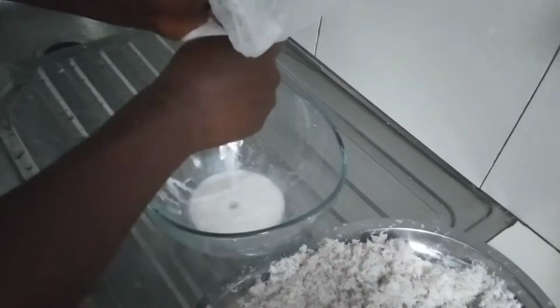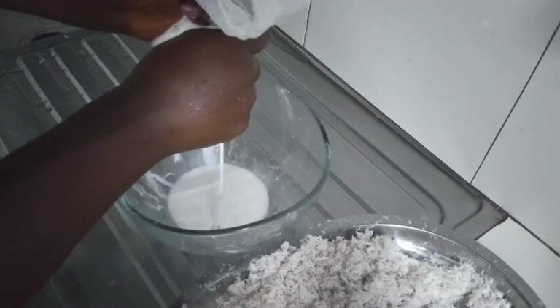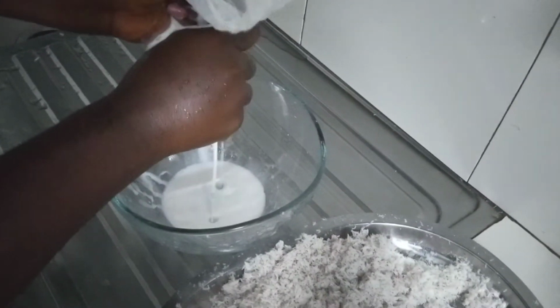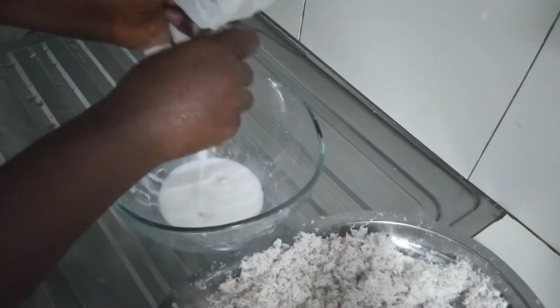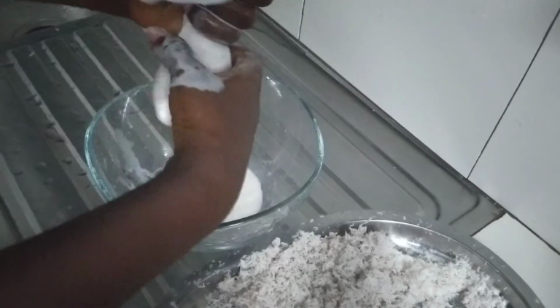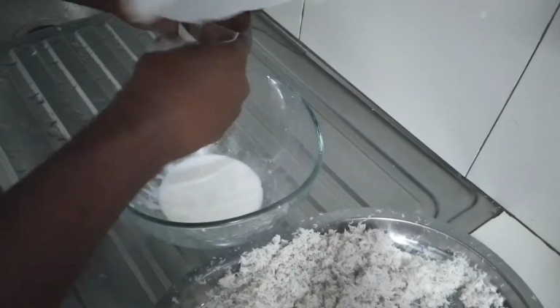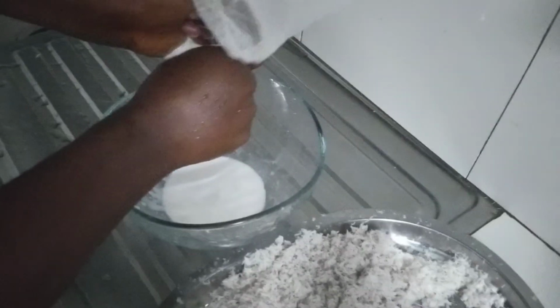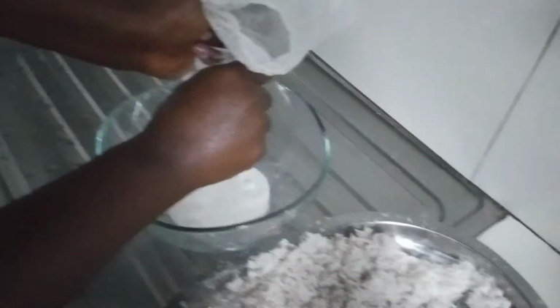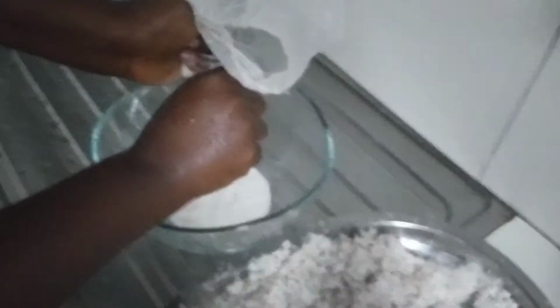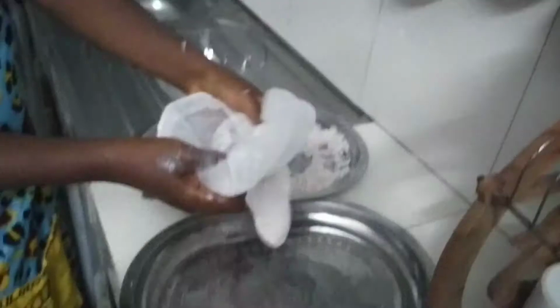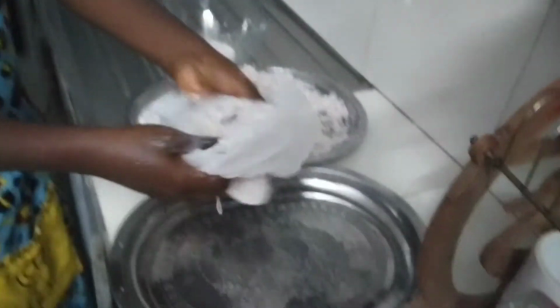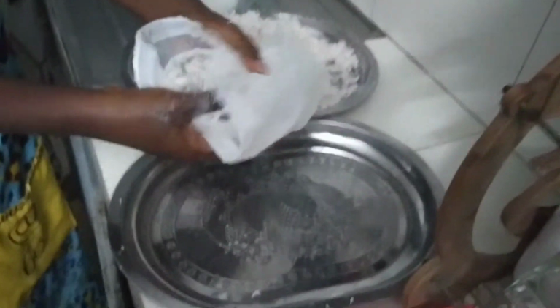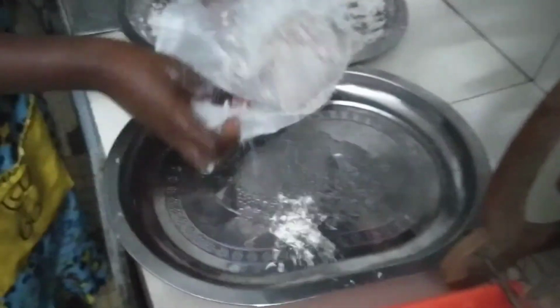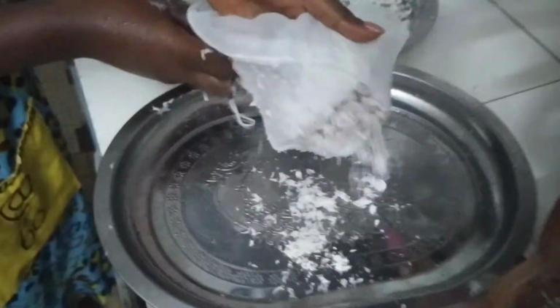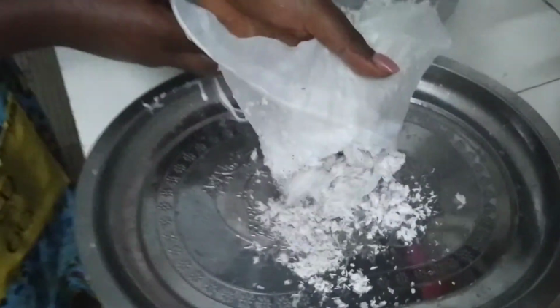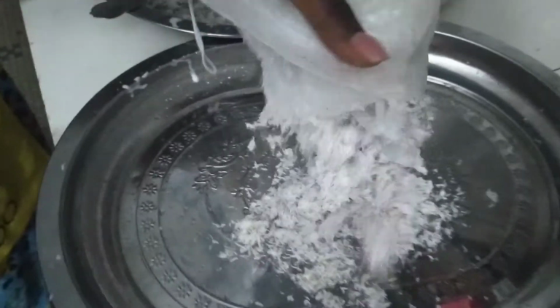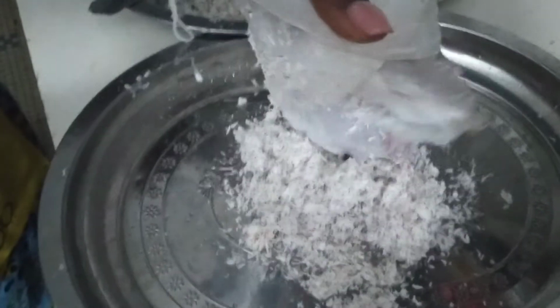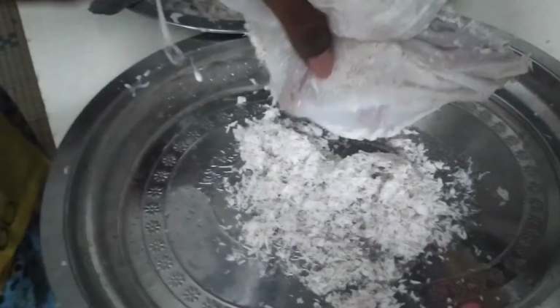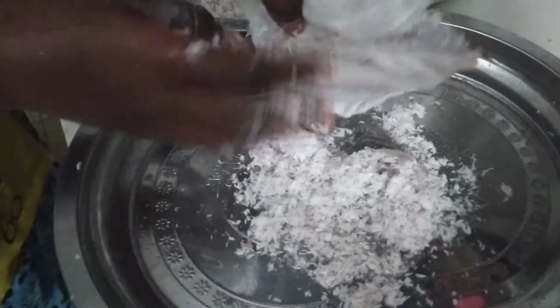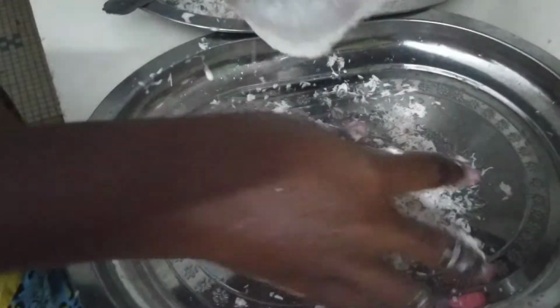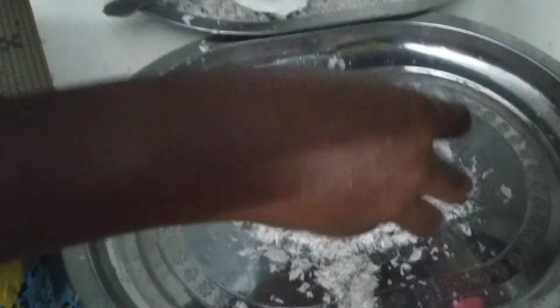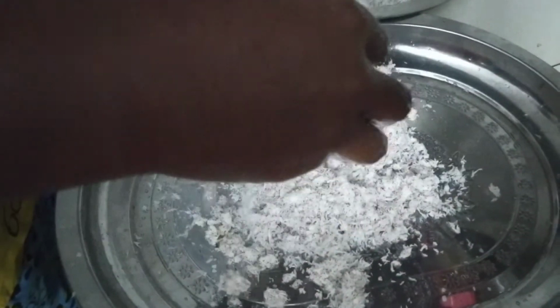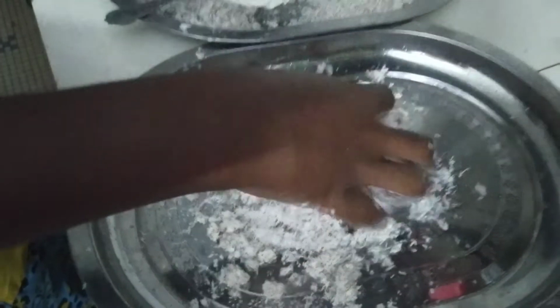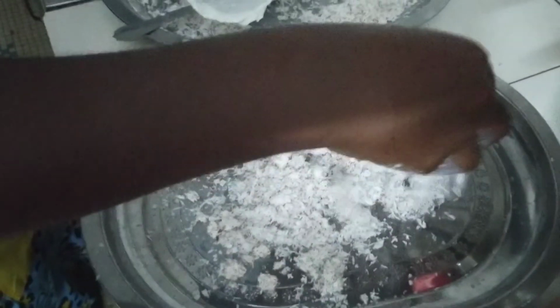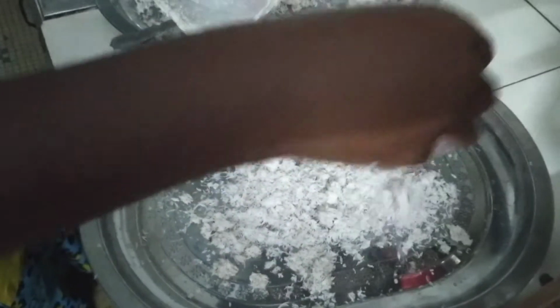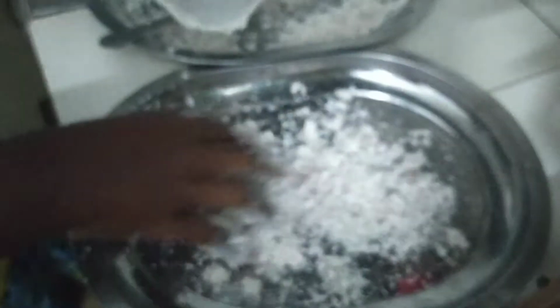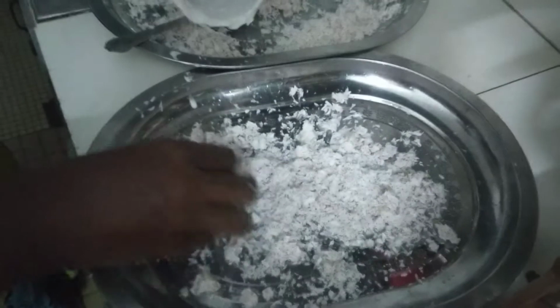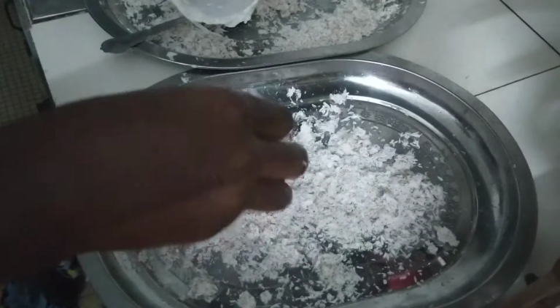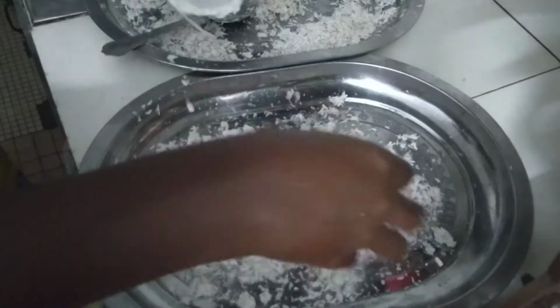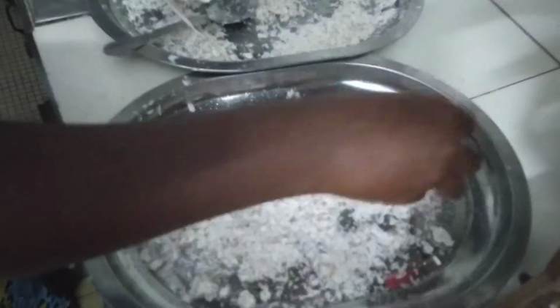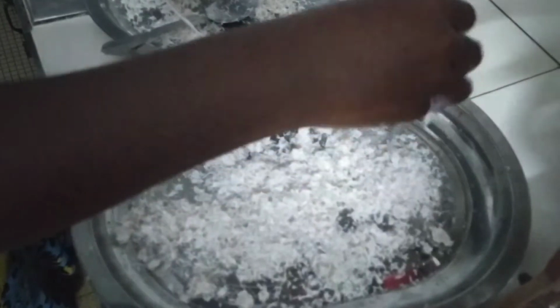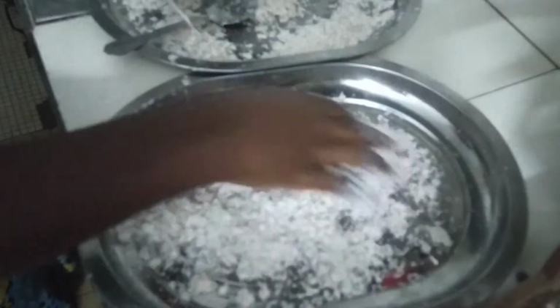So after putting the grated coconut into the nut bag, I'm squeezing out the milk. You can actually see how the milk is coming out. After squeezing, you can see we have the coconut chaffs.